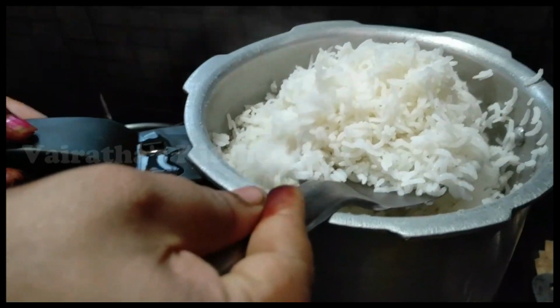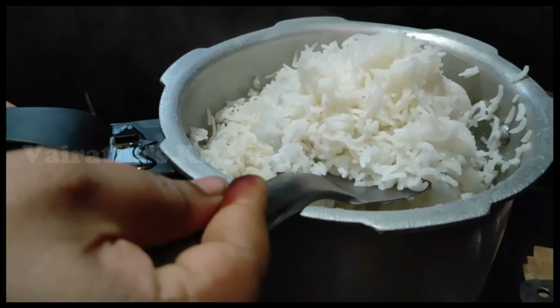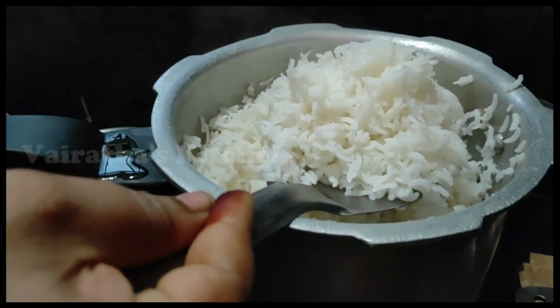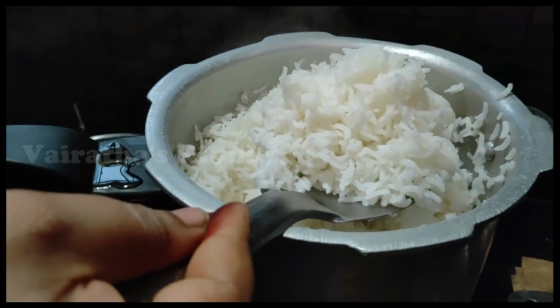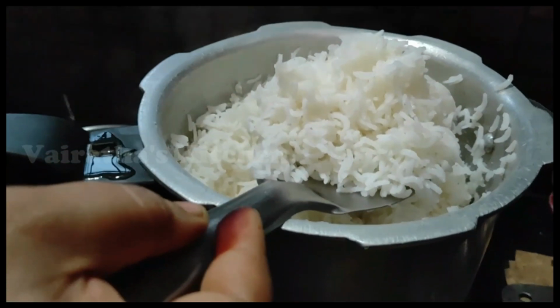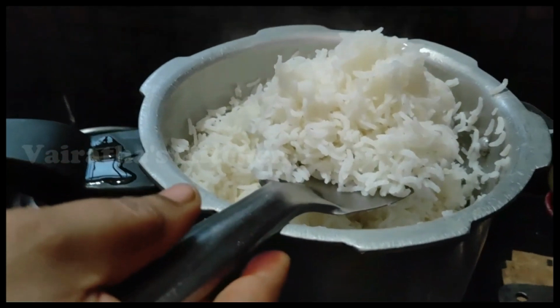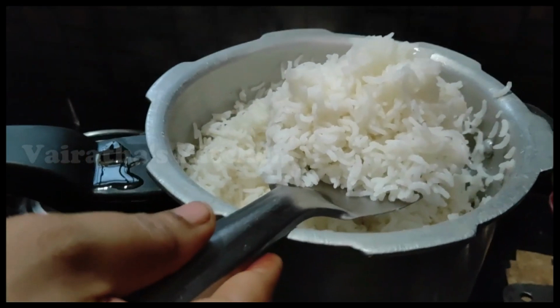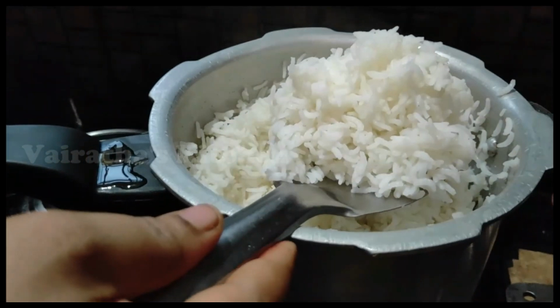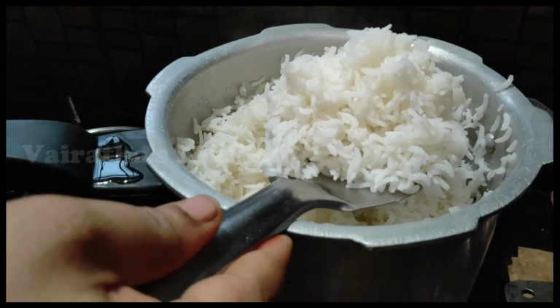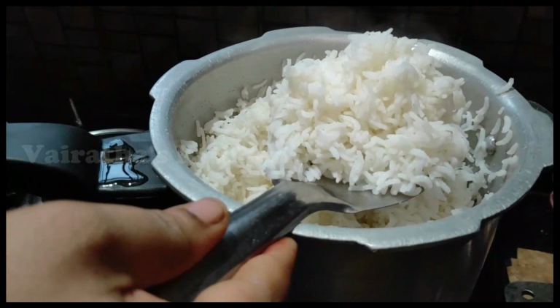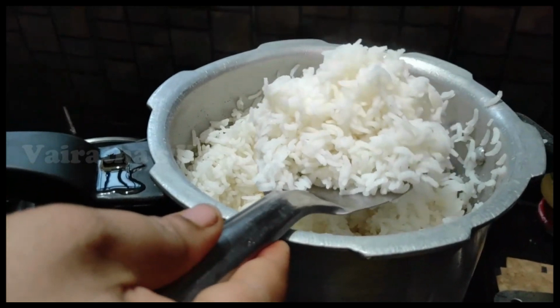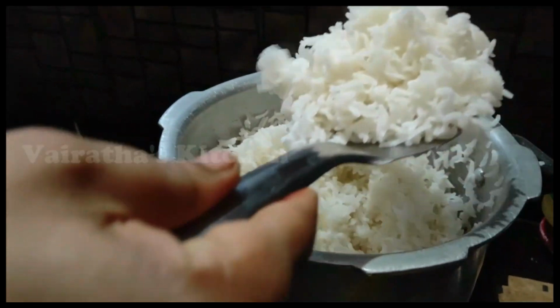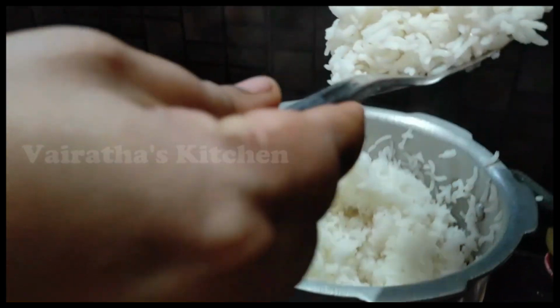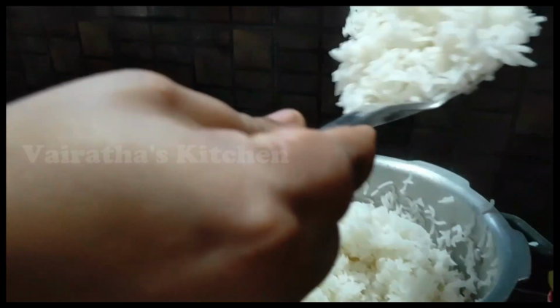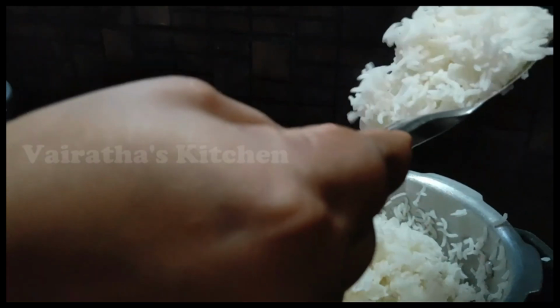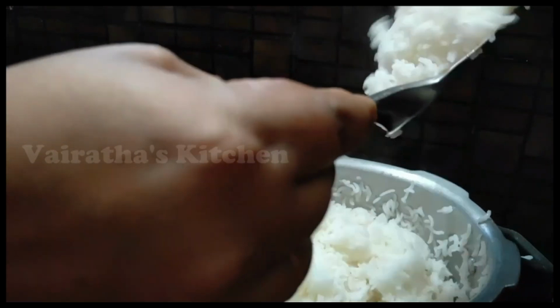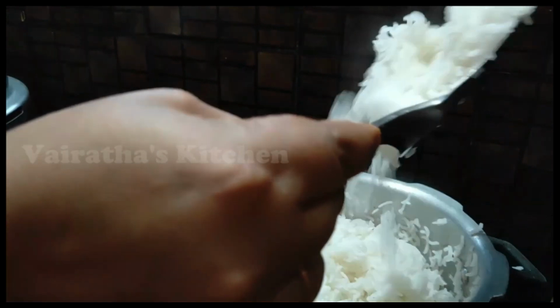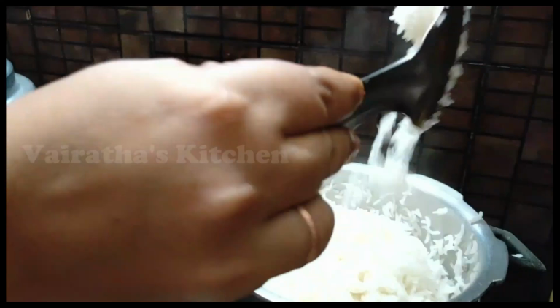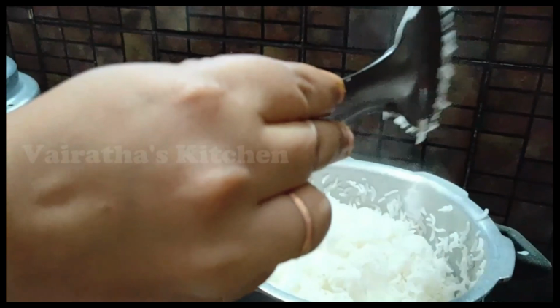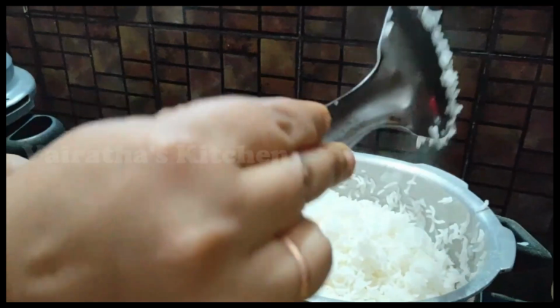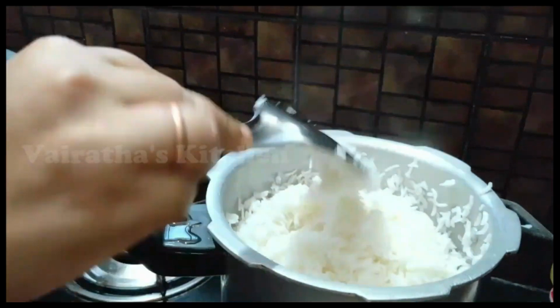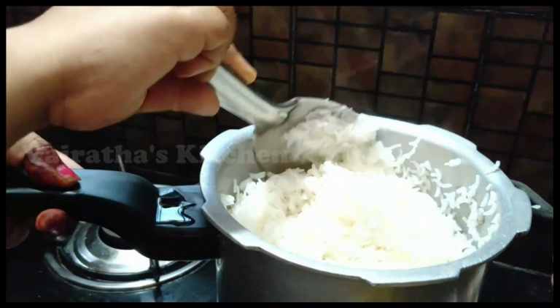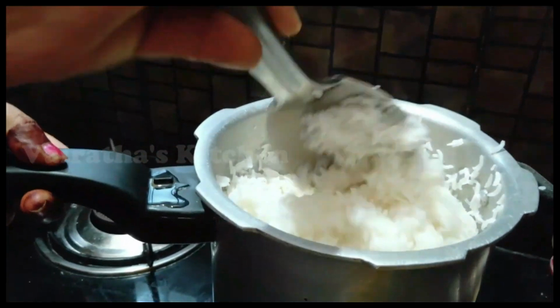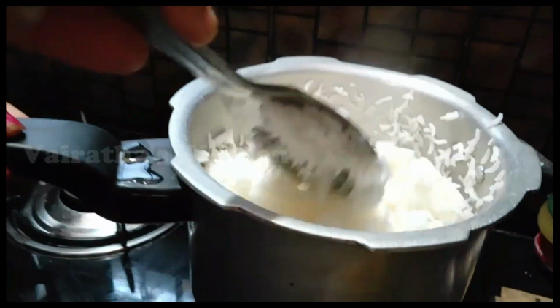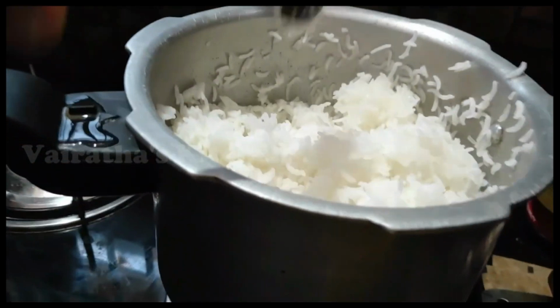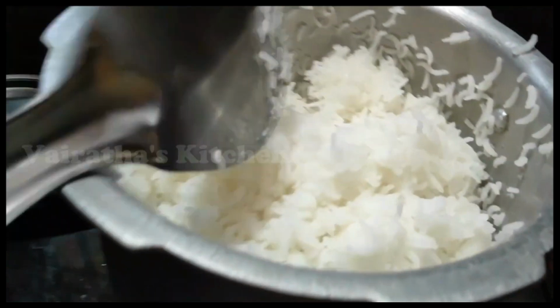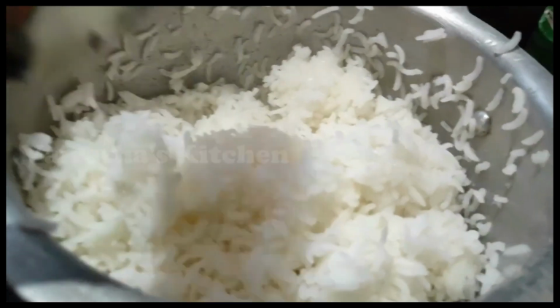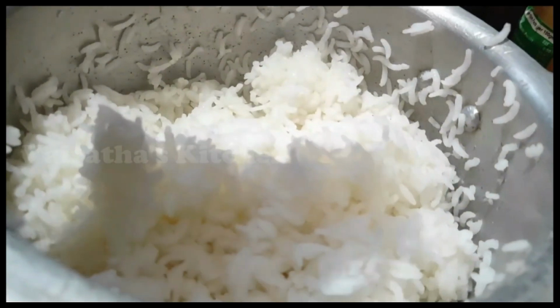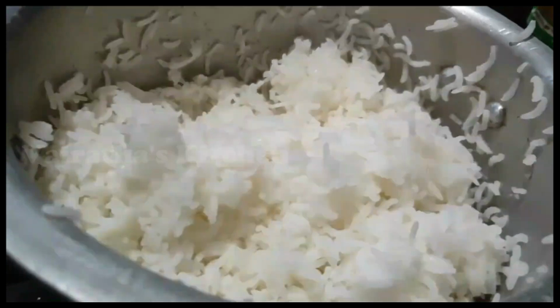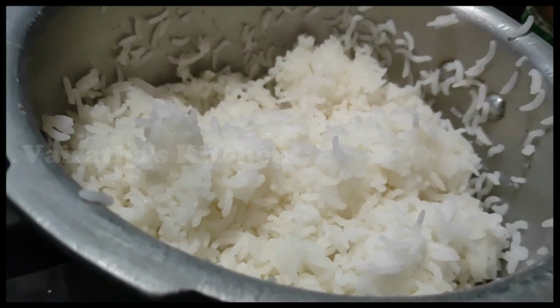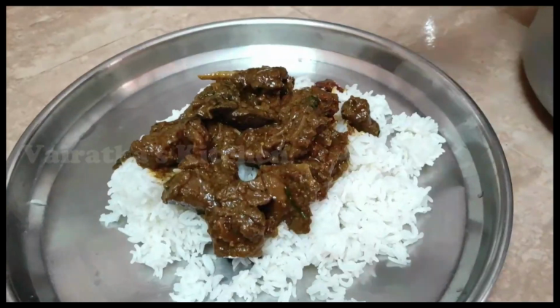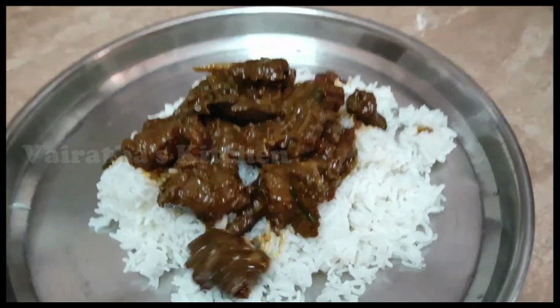It's ready. The heat is ready. We are ready. We will open the heat and eat it.